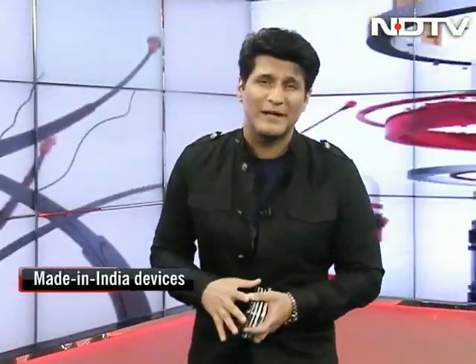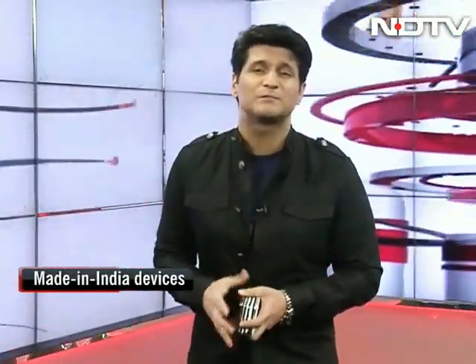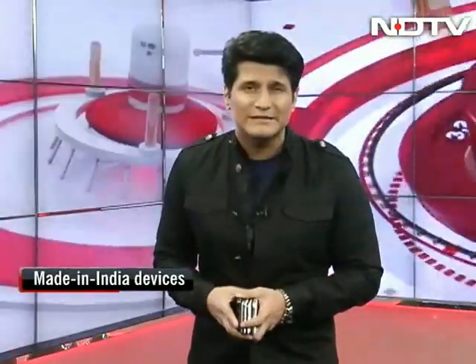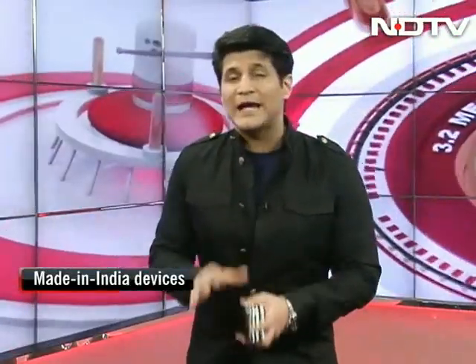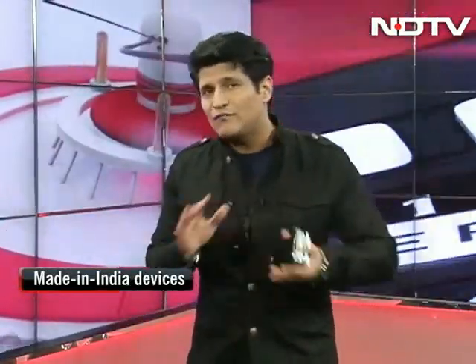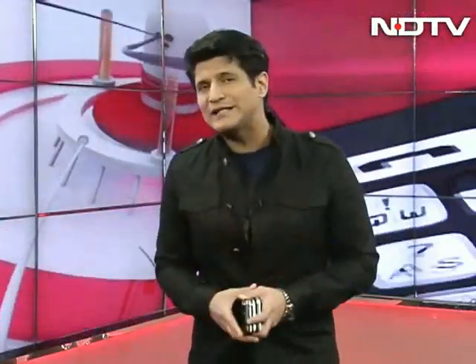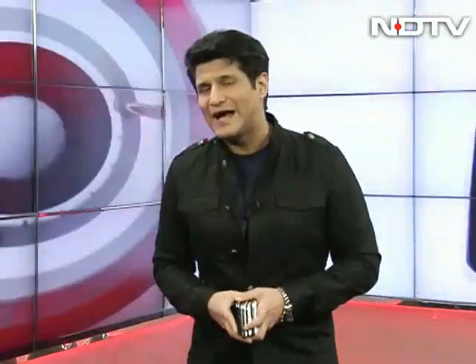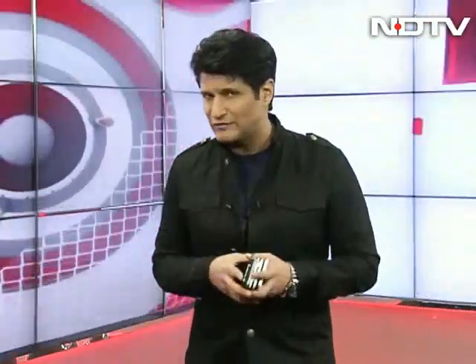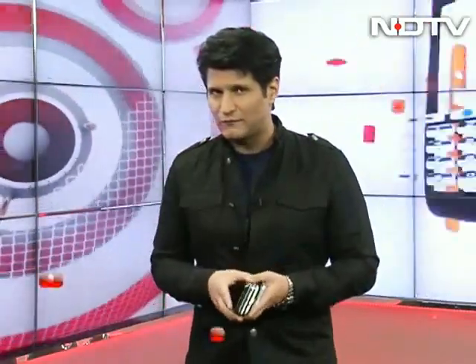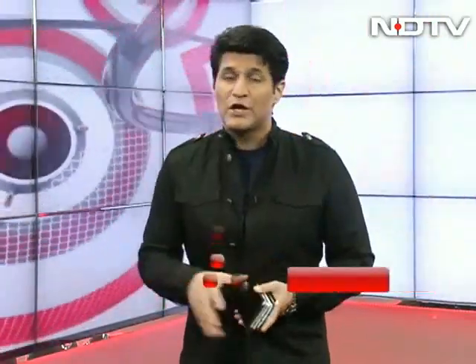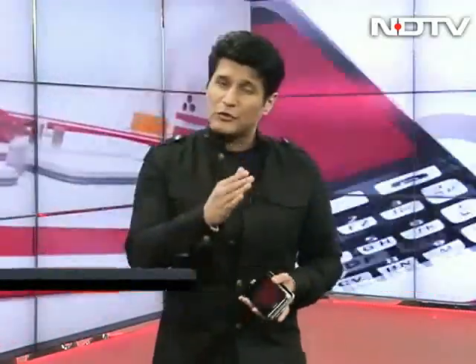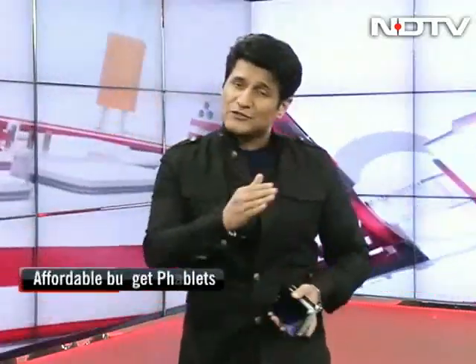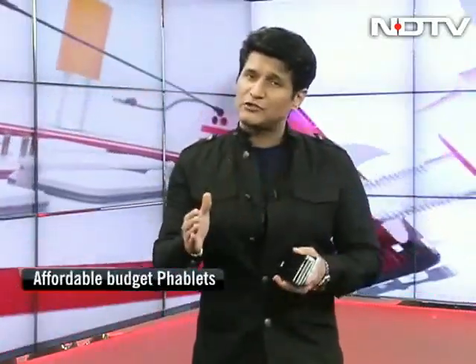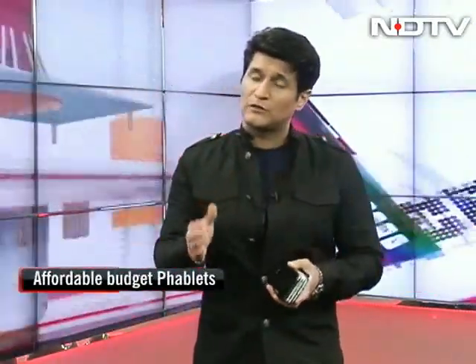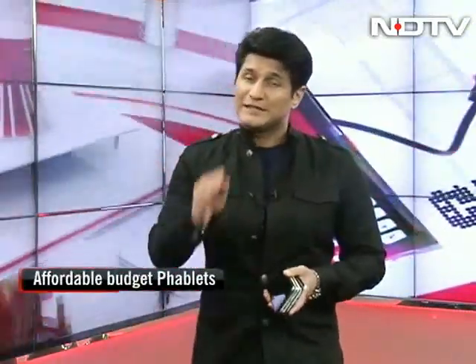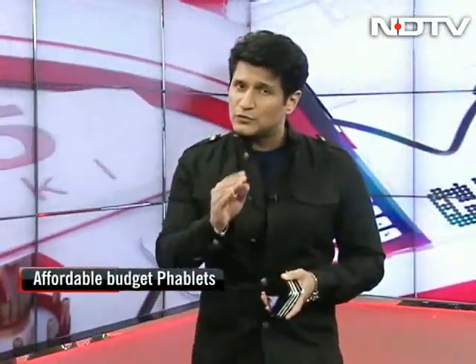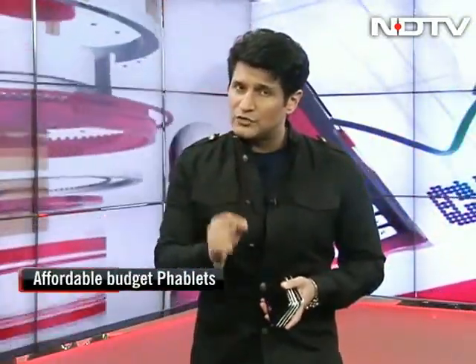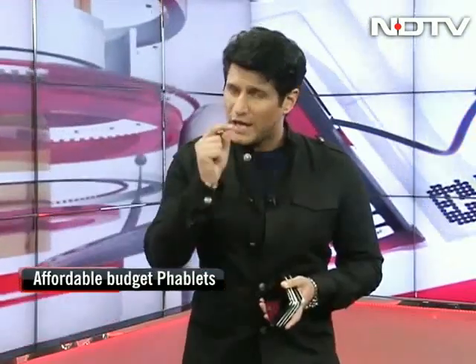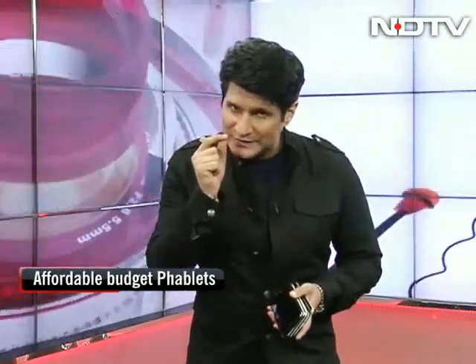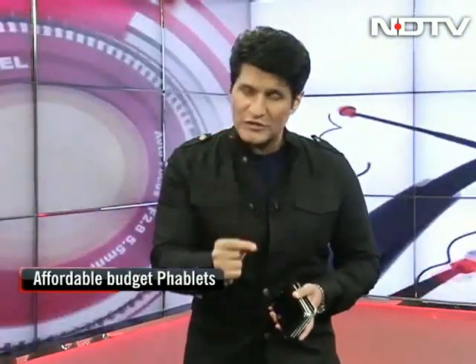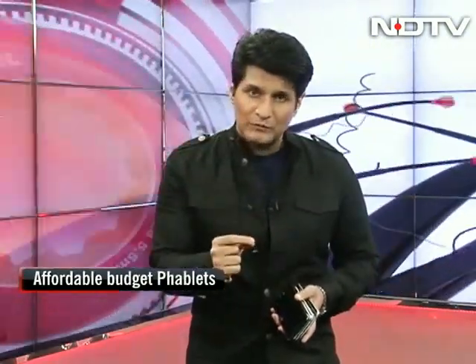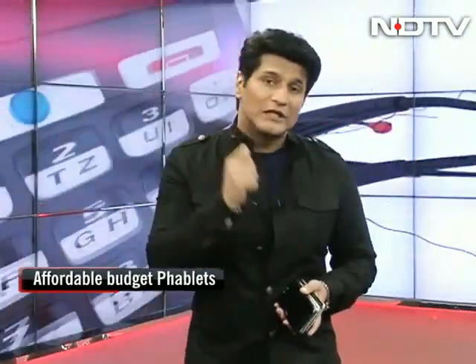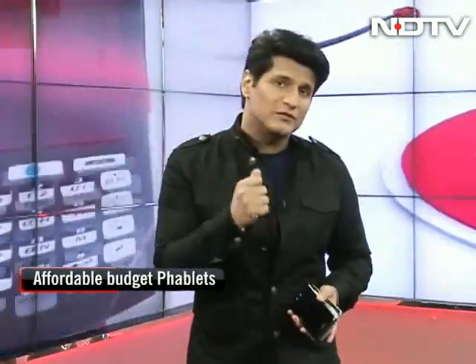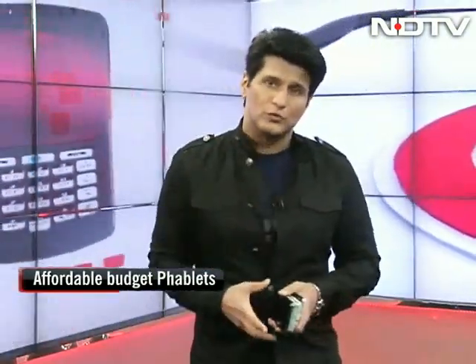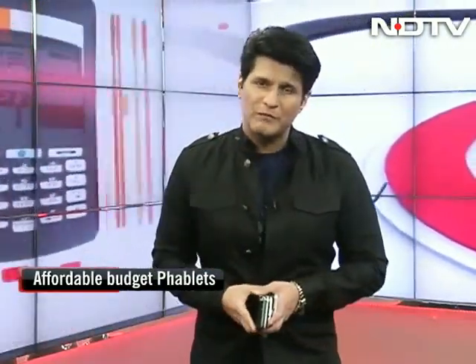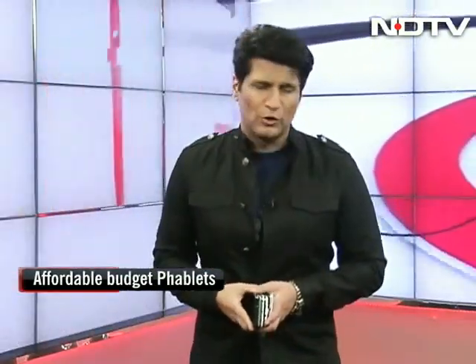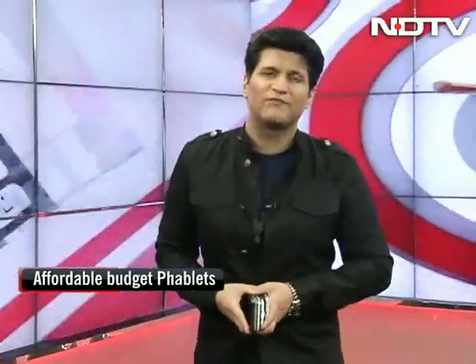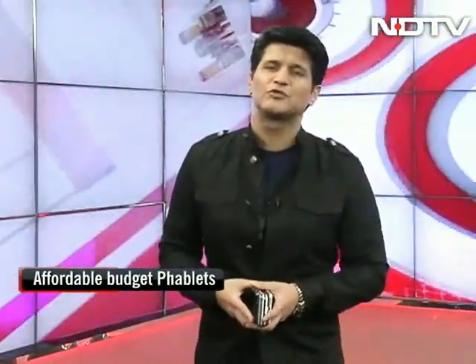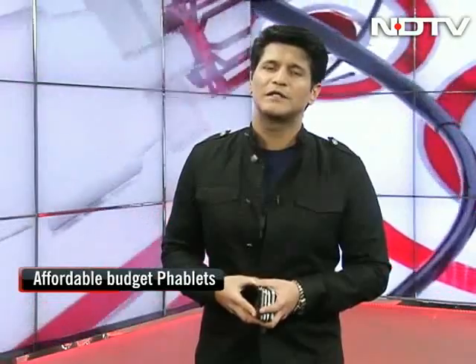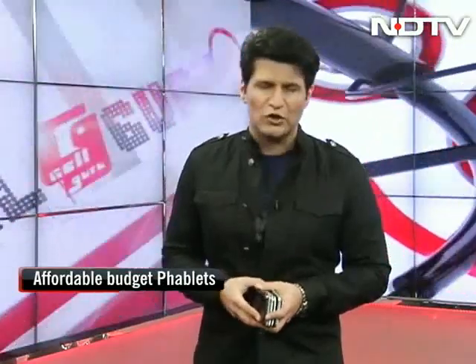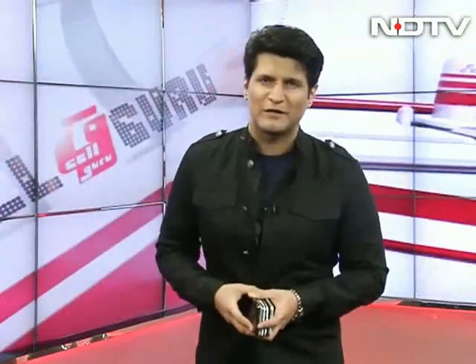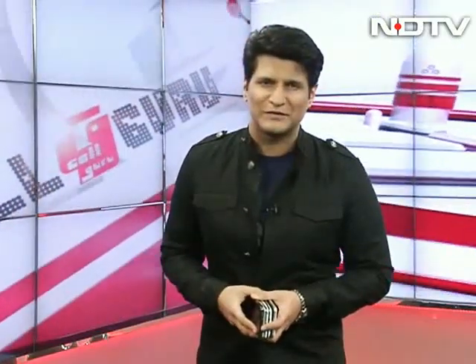Micromax, Spice, and everybody else that has 5-inch smartphones — today we're going to have a shootout that takes into consideration every single feature that really matters to a user. Here we go: the 5-inch shootout in the economy smartphone category.